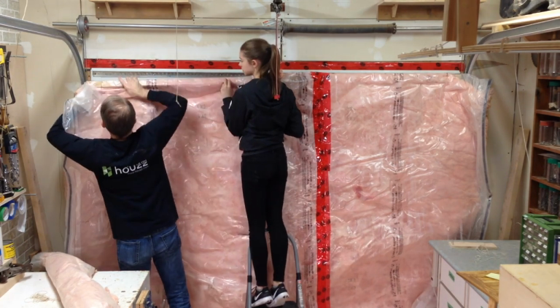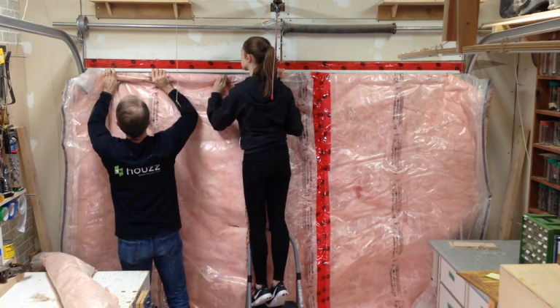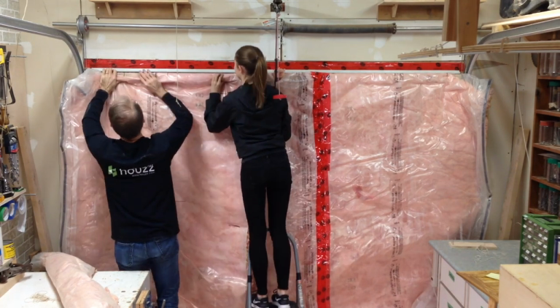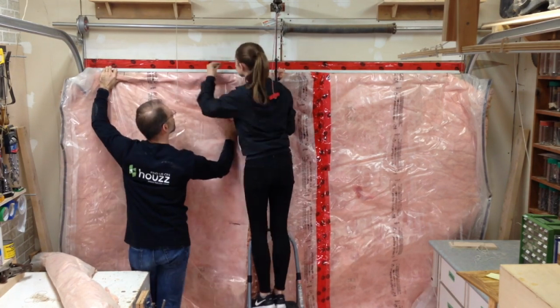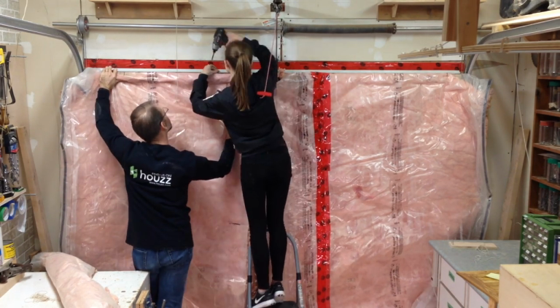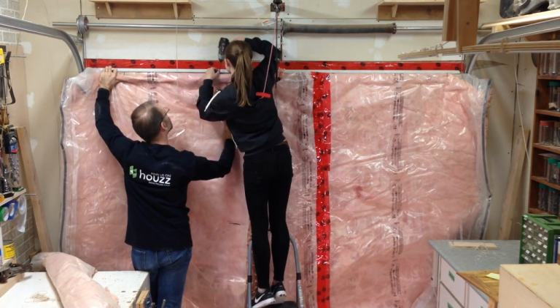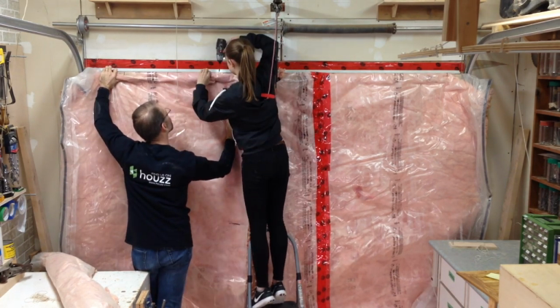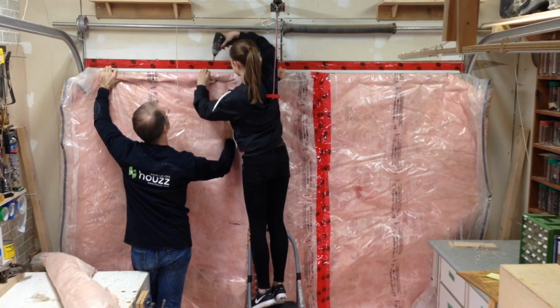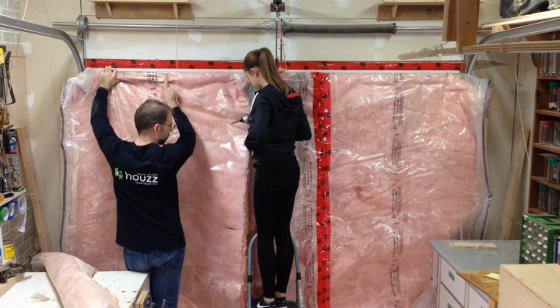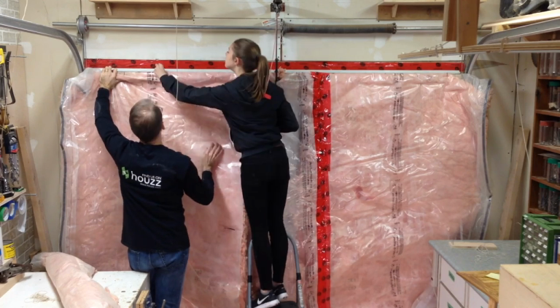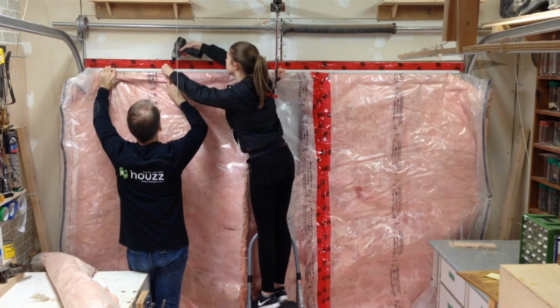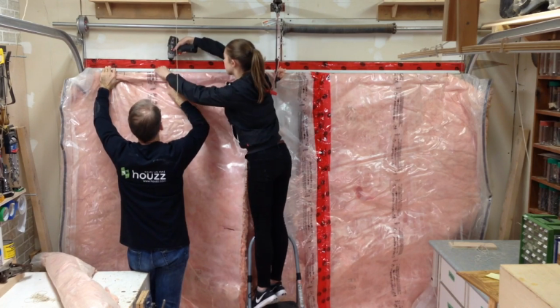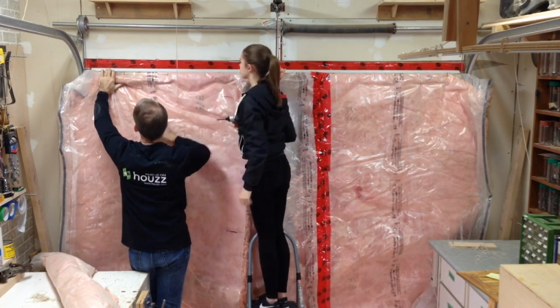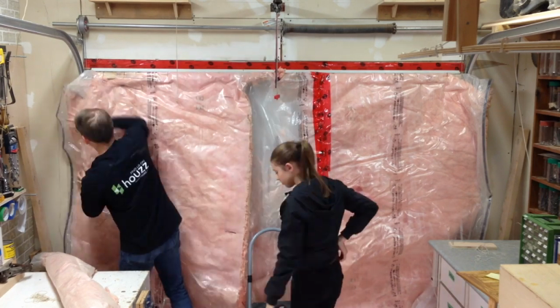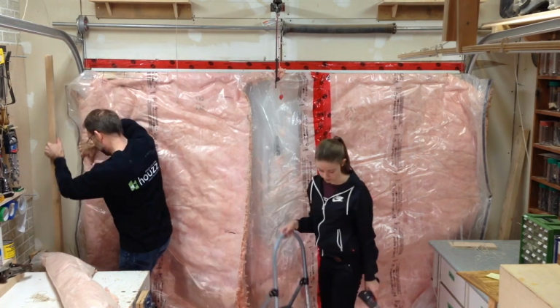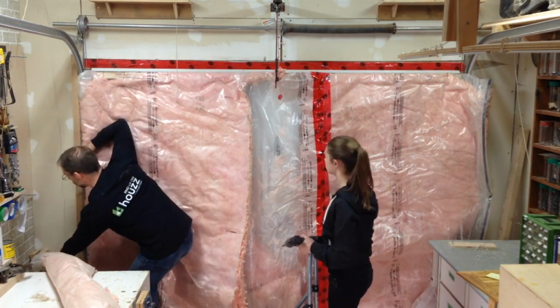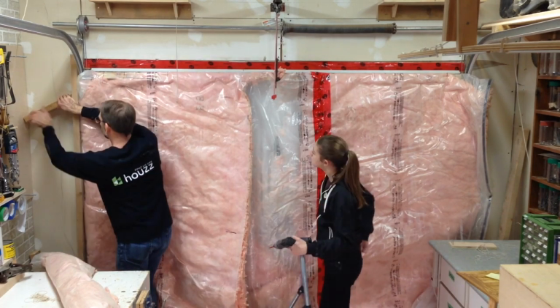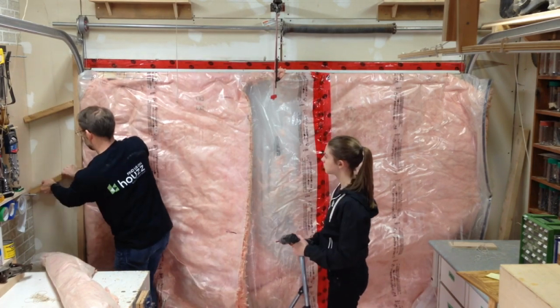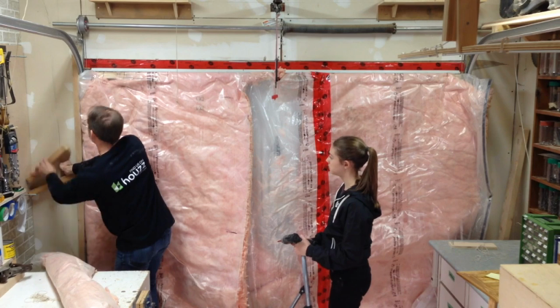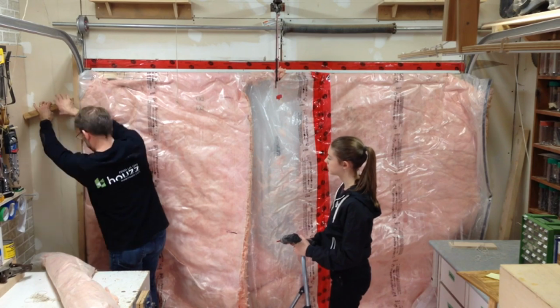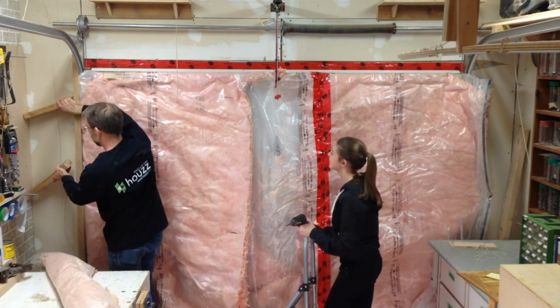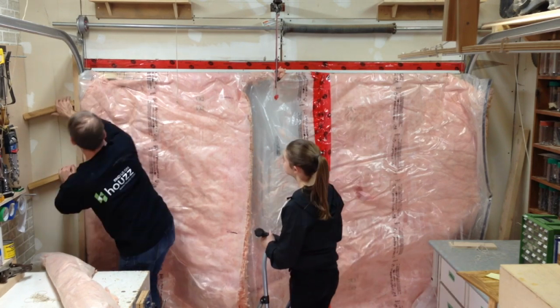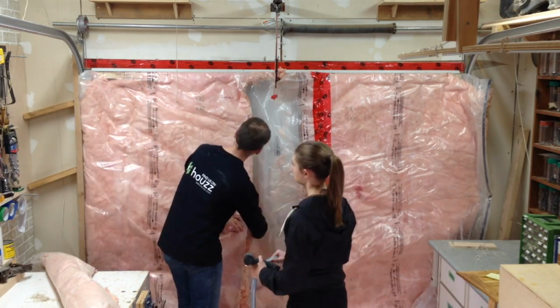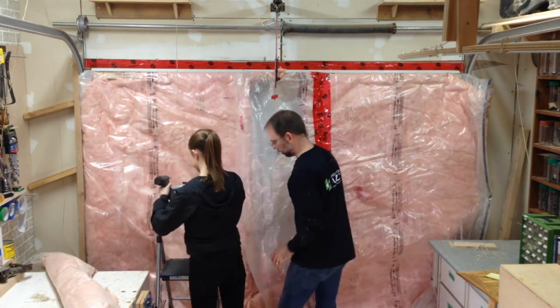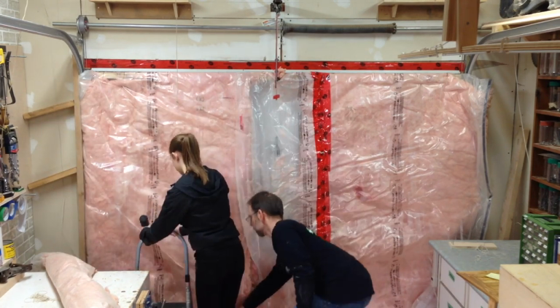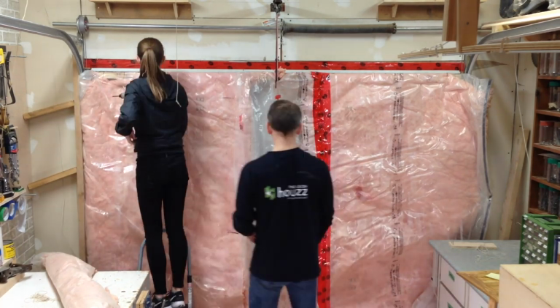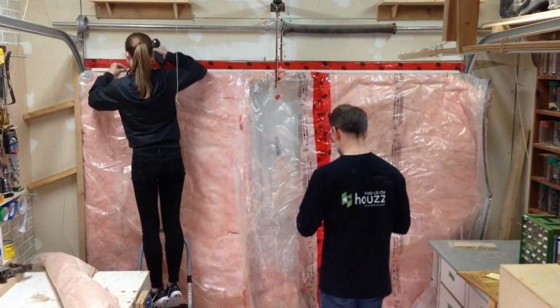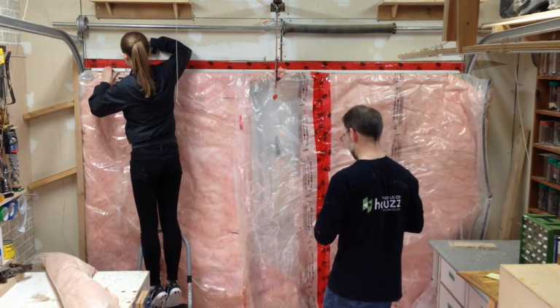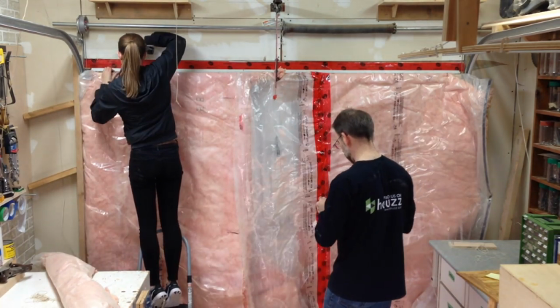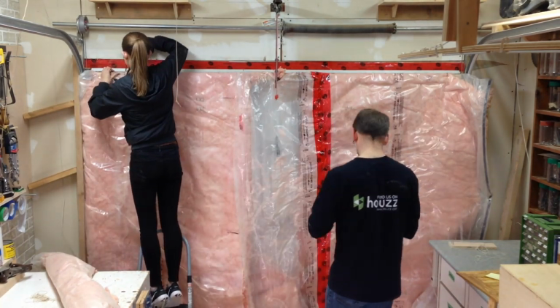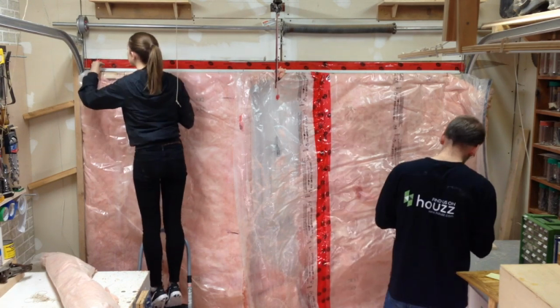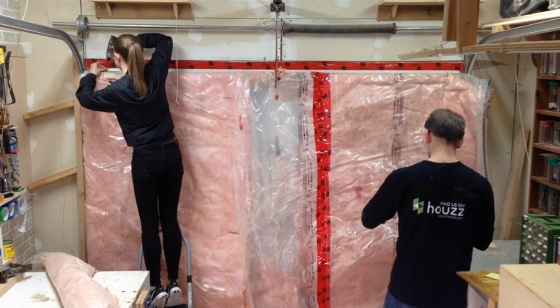The insulation we're installing here is a foundation blanket. These are commonly found in big box stores. This is insulation that's been glued to vapor barrier so it becomes one sheet. What I've done is rolled this around 2x2s and we're securing them to the top of the garage door.